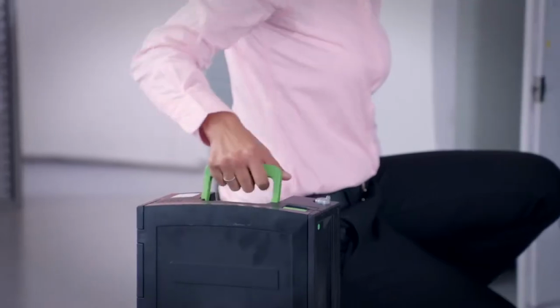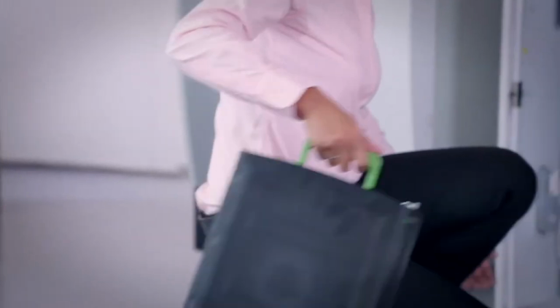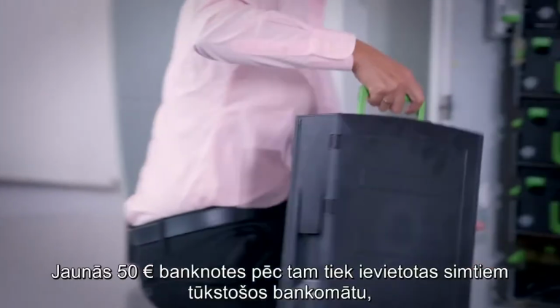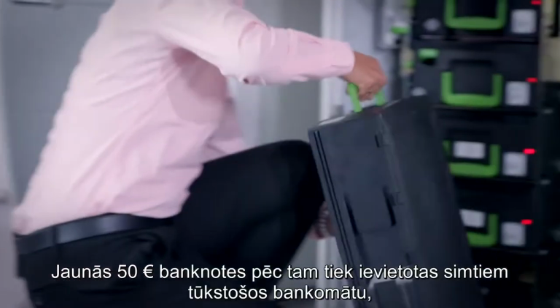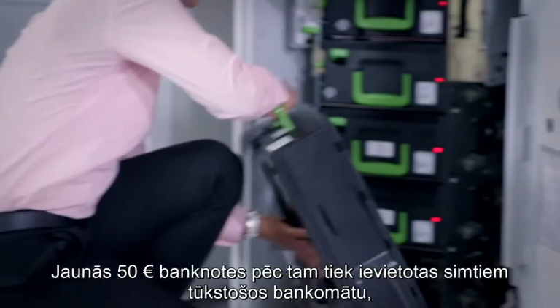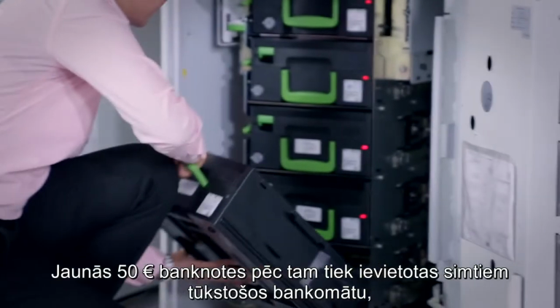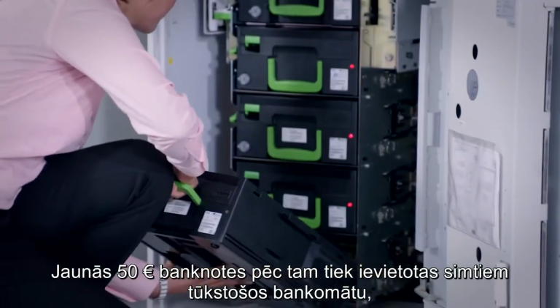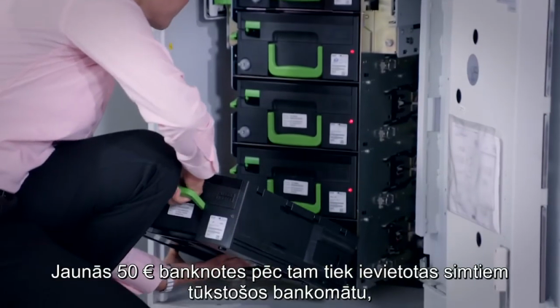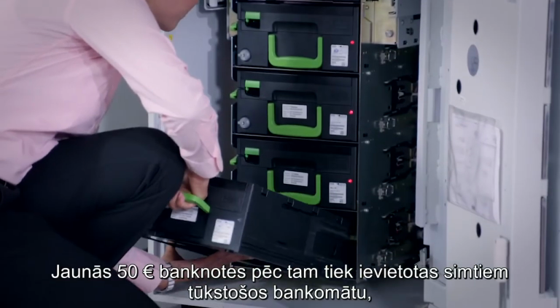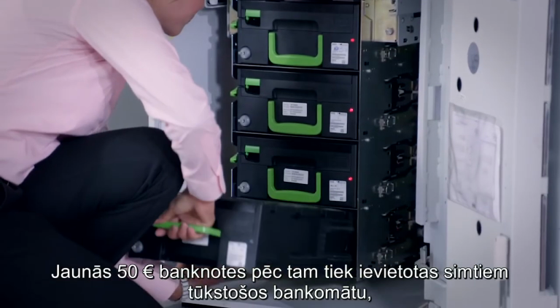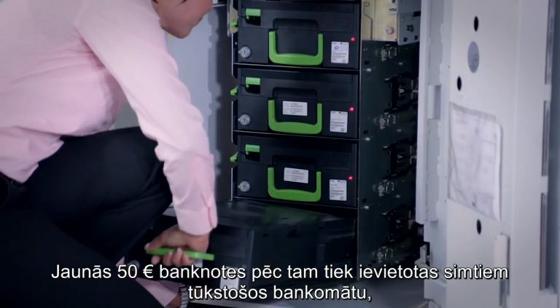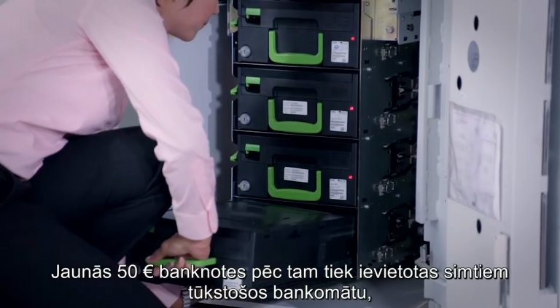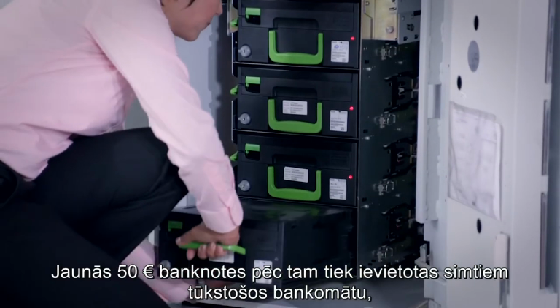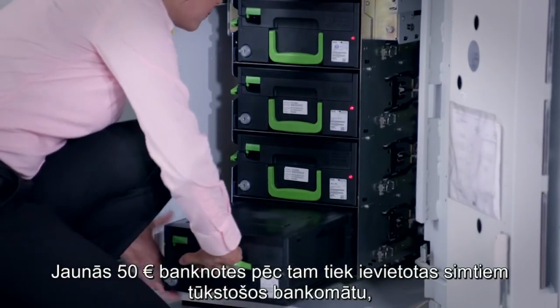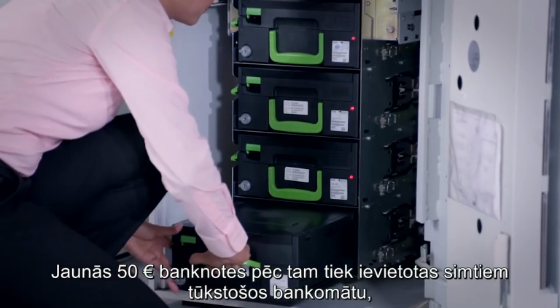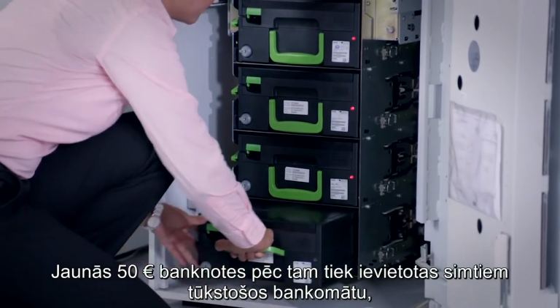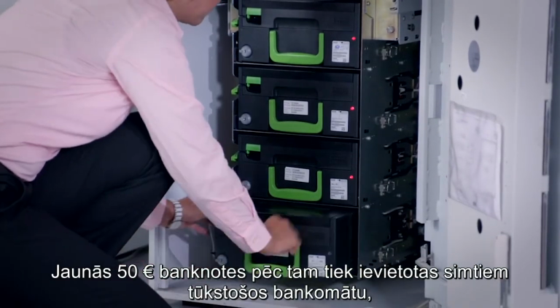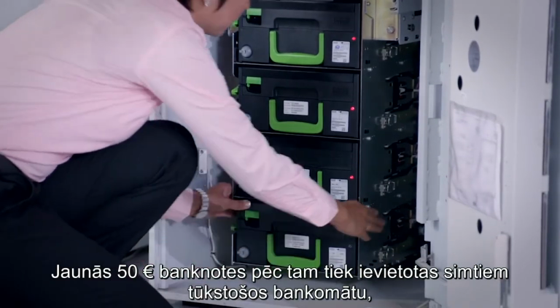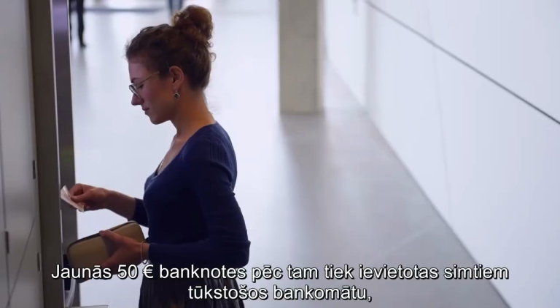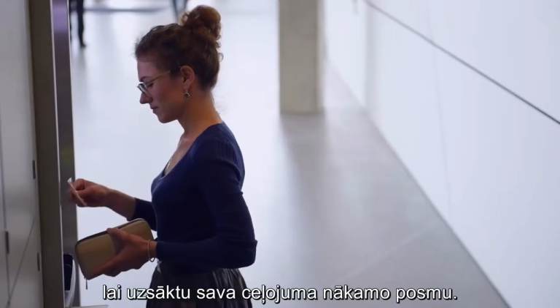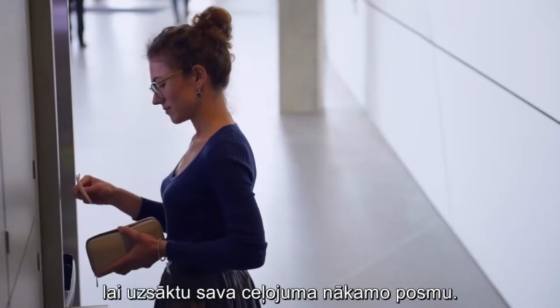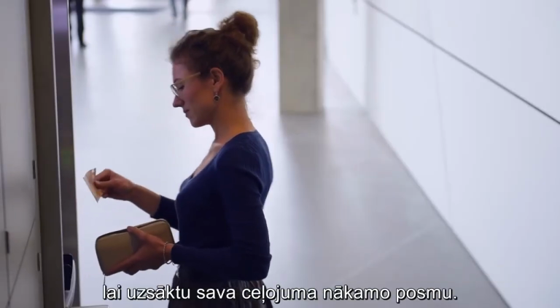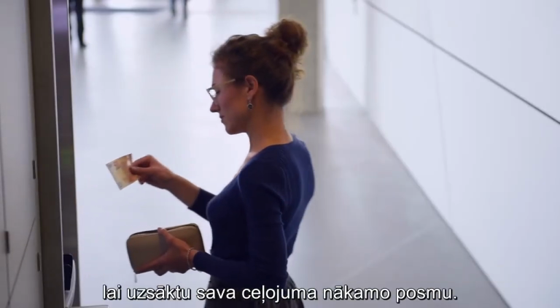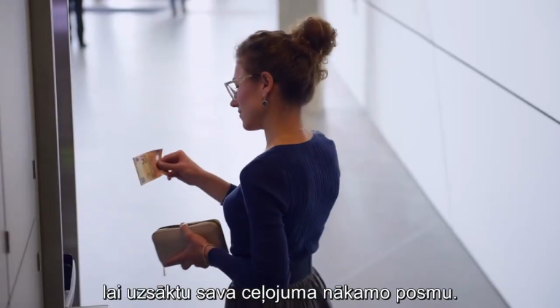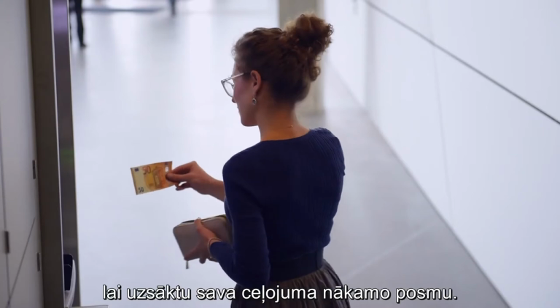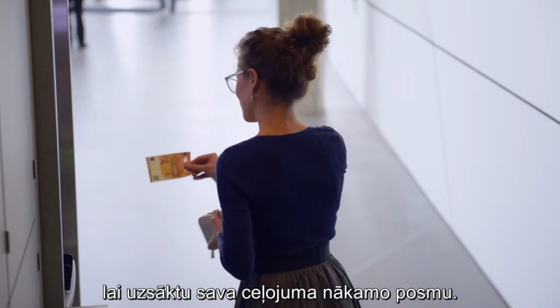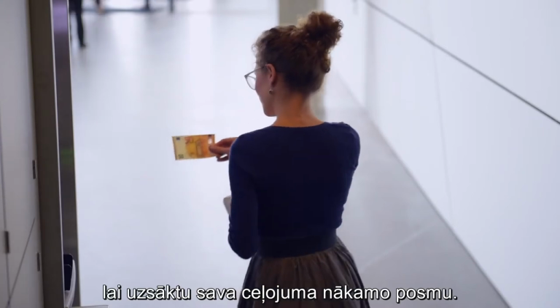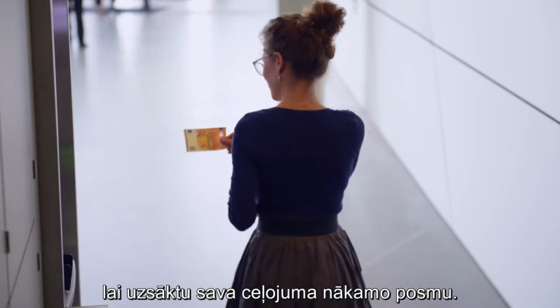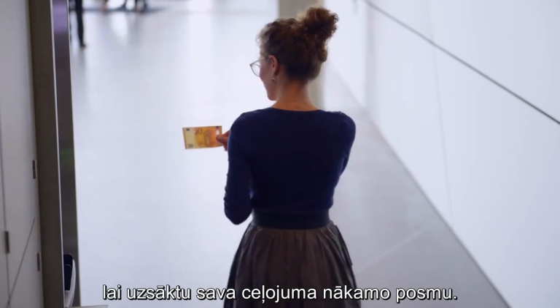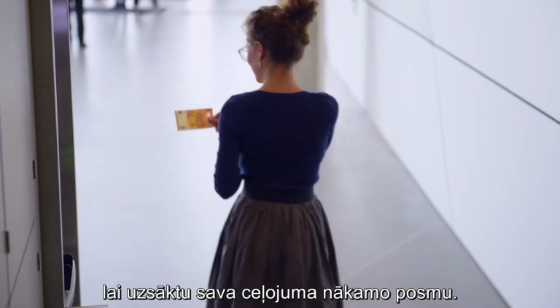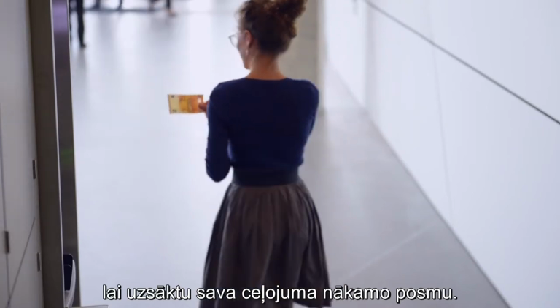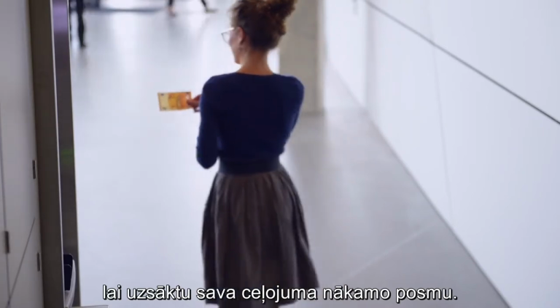The new 50s are then put into hundreds of thousands of cash machines, ready for the next phase of their journey.